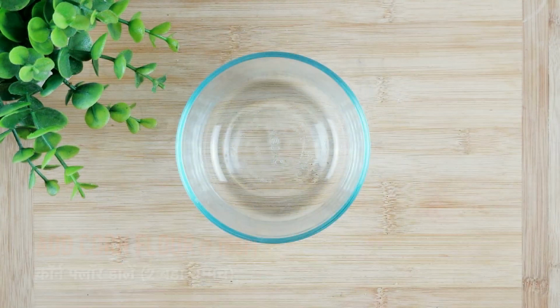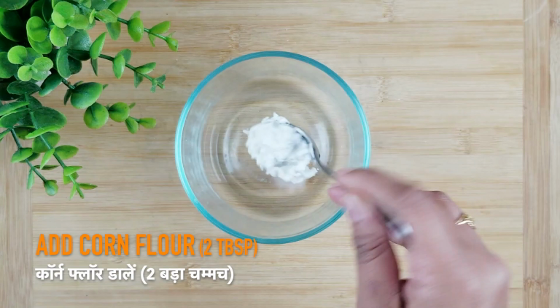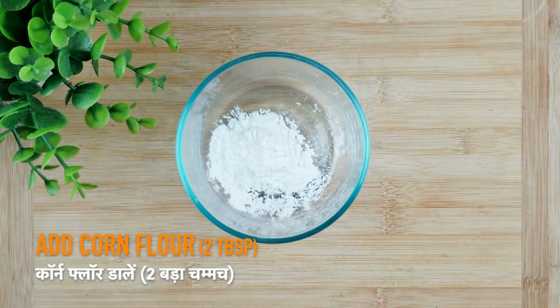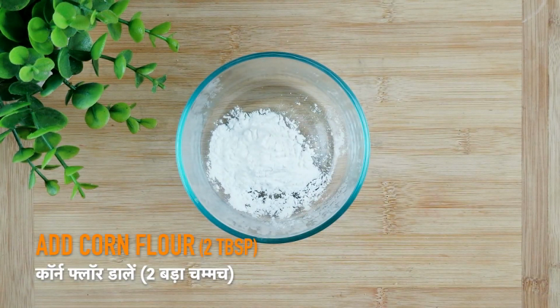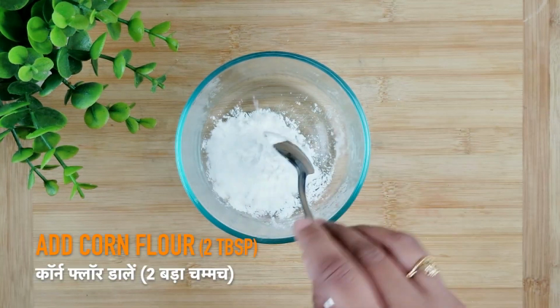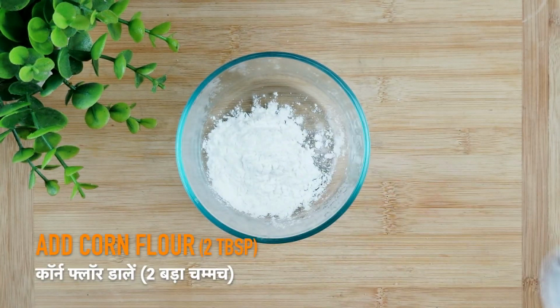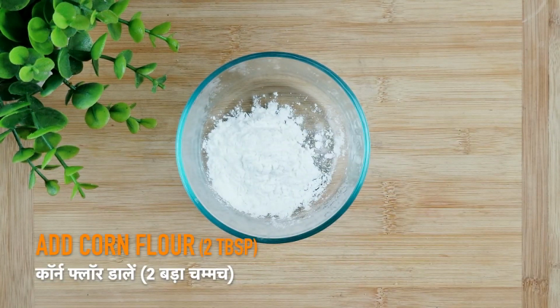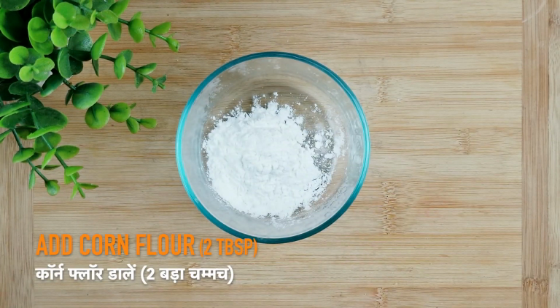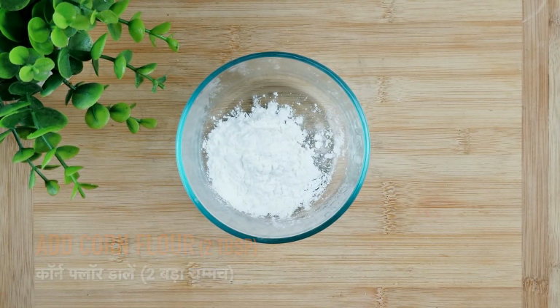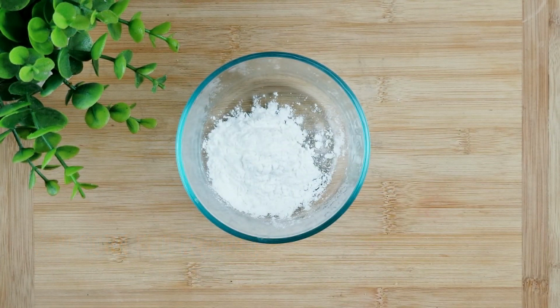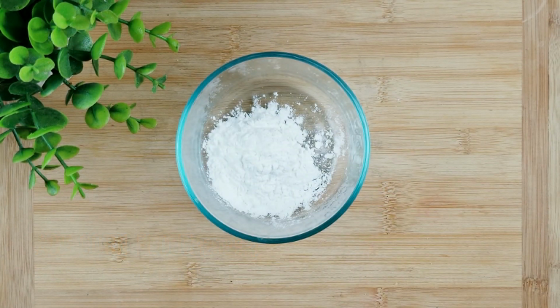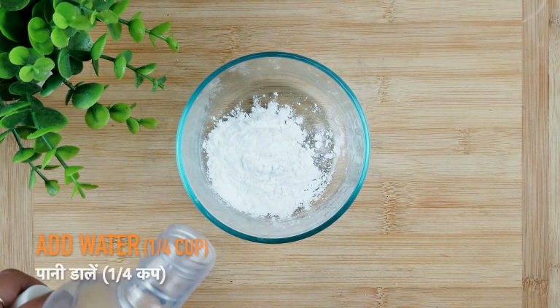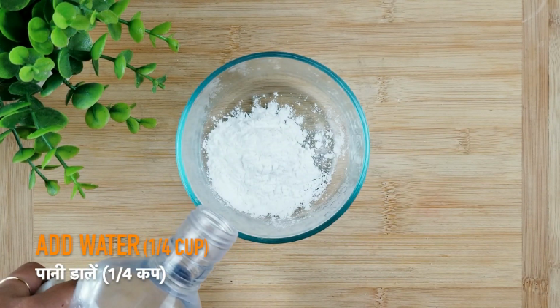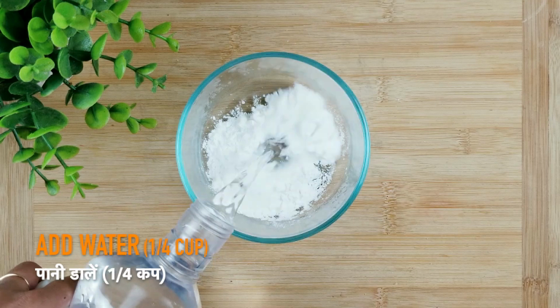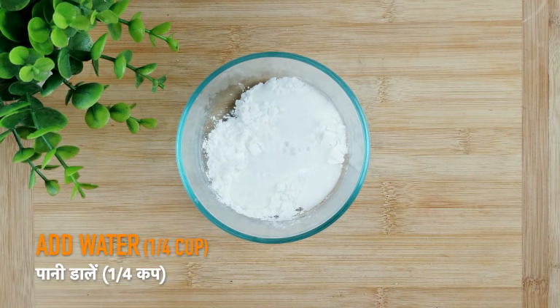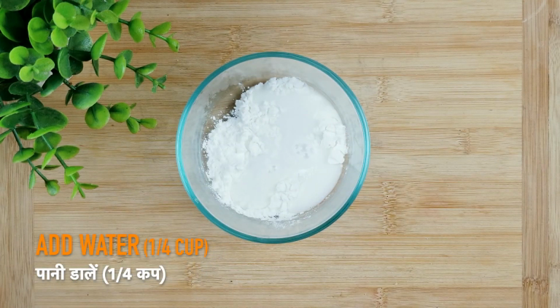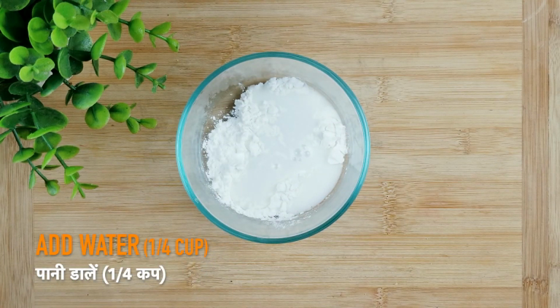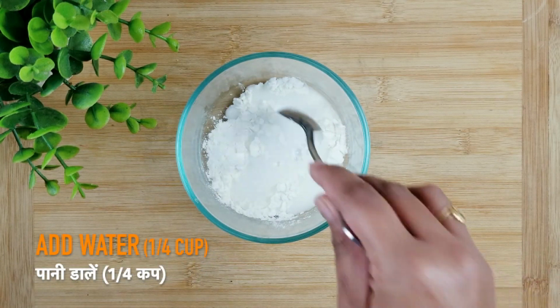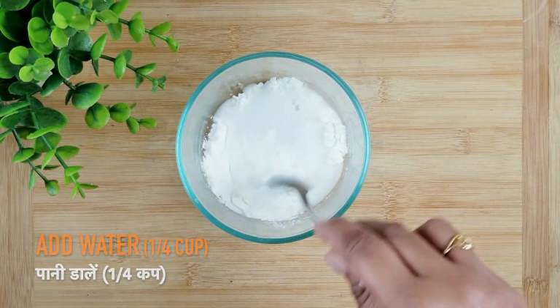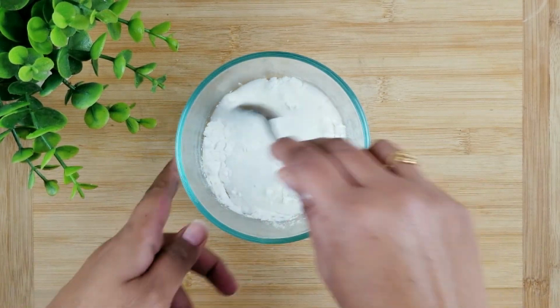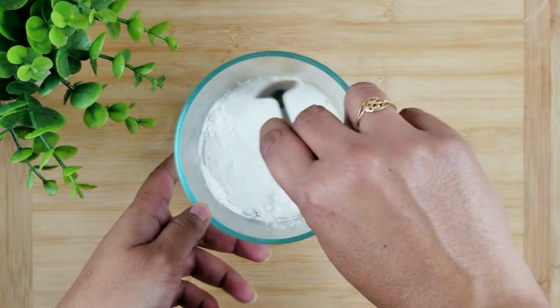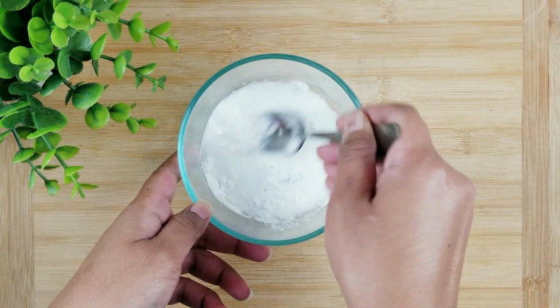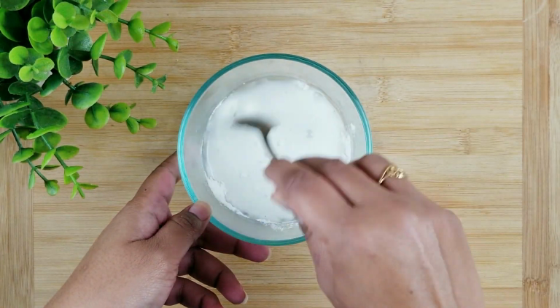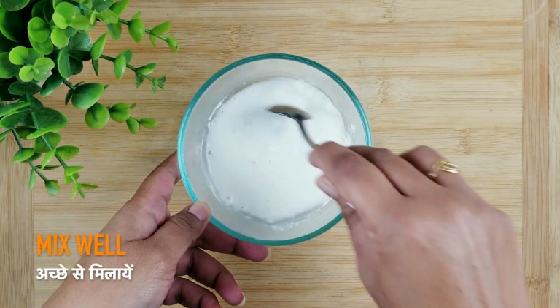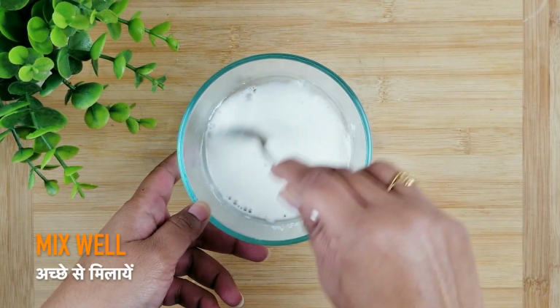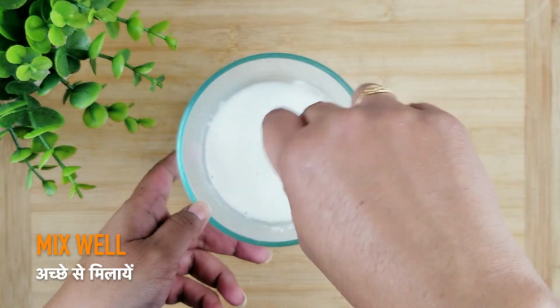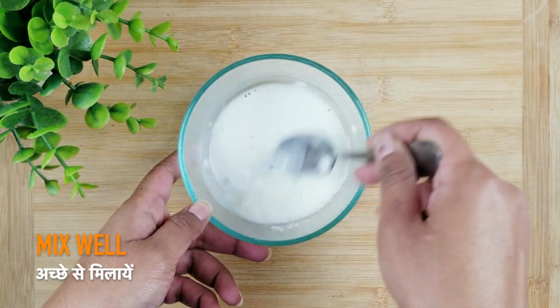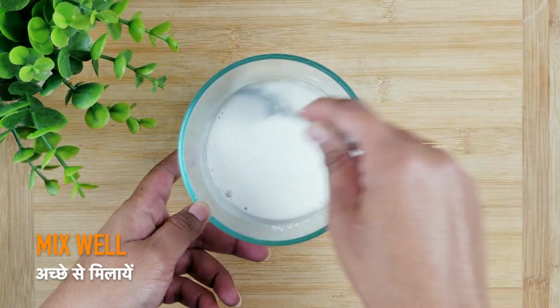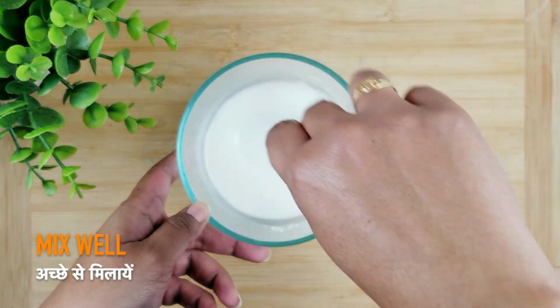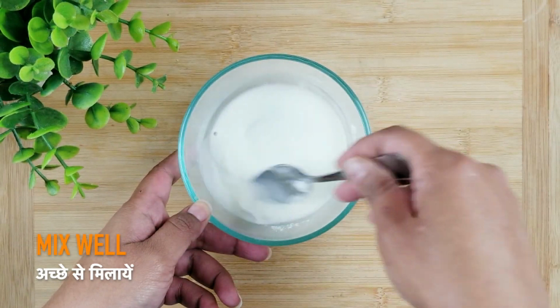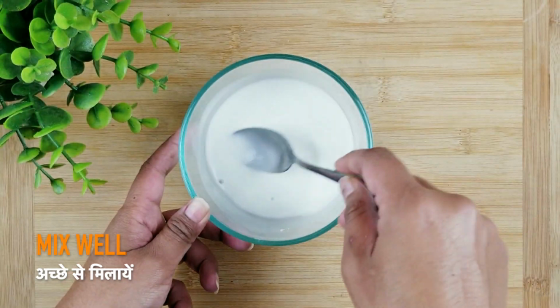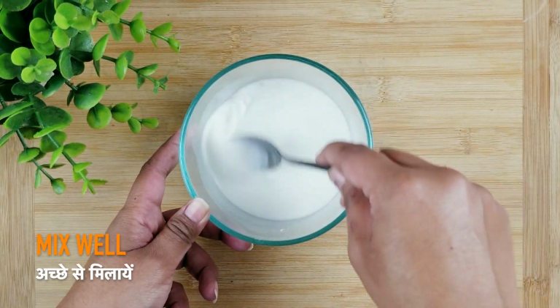In a bowl, take 2 tbsp of corn flour and mix it with 1/4 cup of water to form a corn flour slurry. The consistency should not be too thick nor too thin.